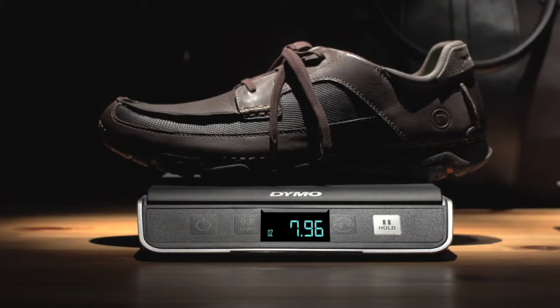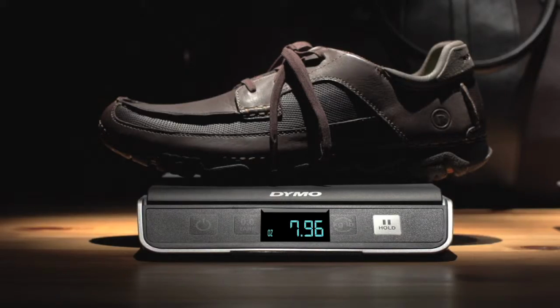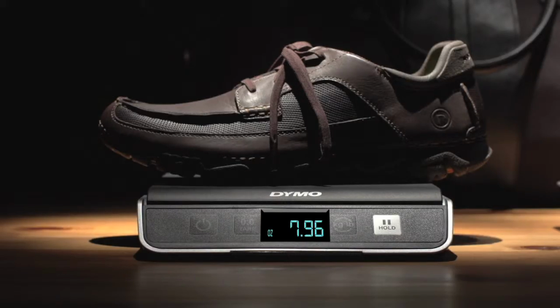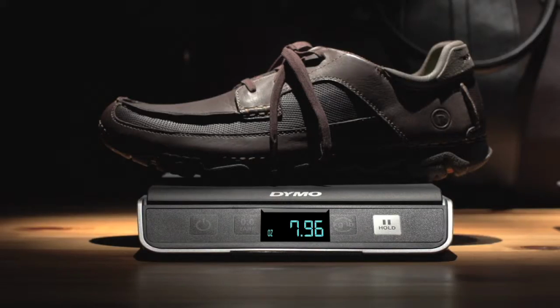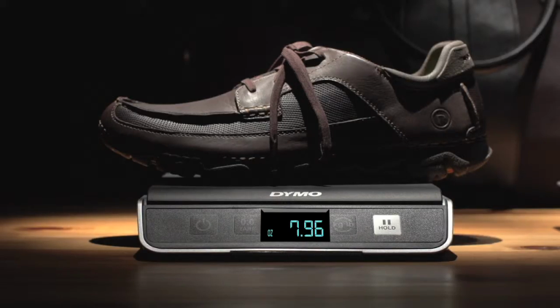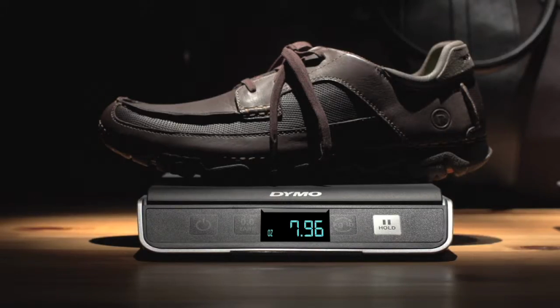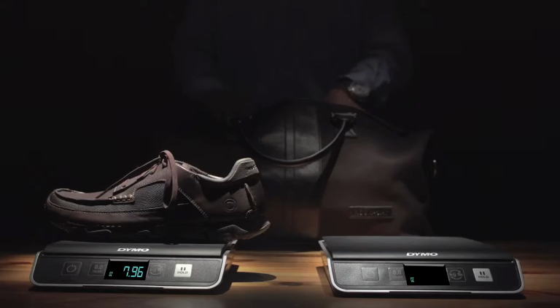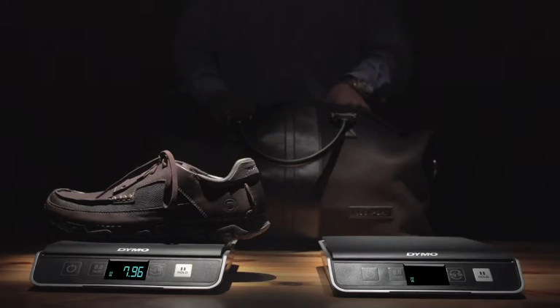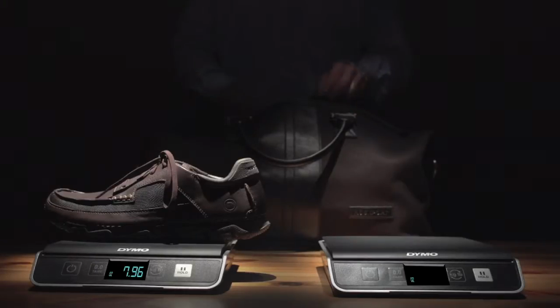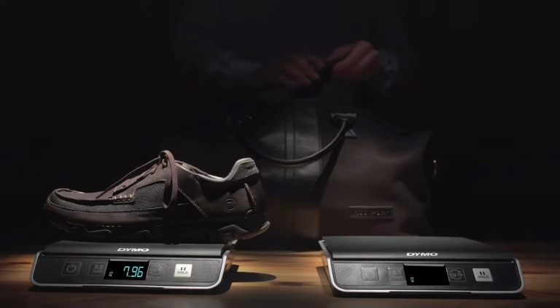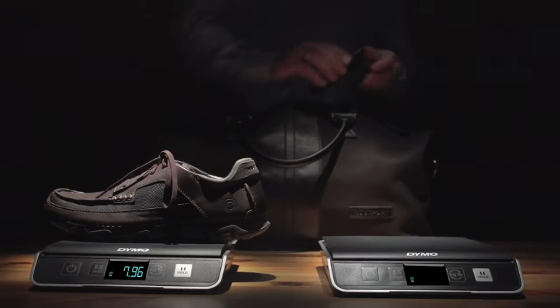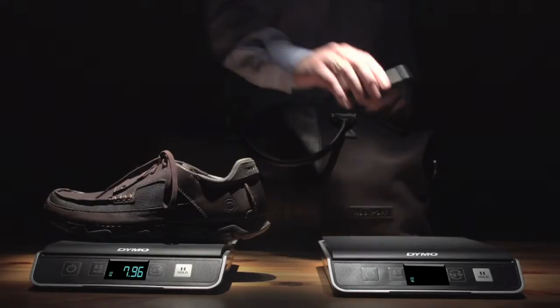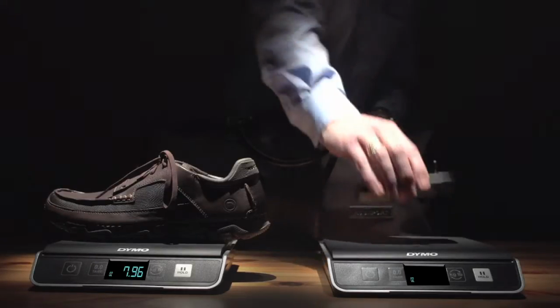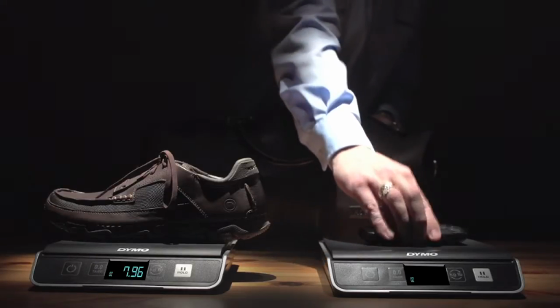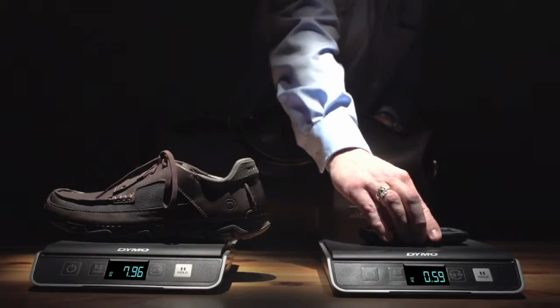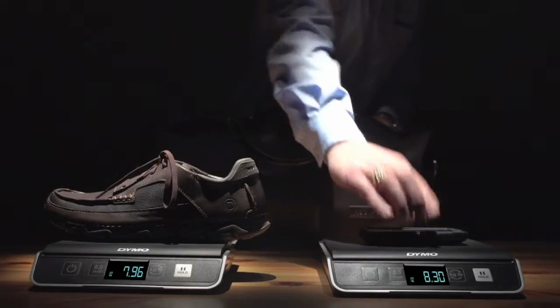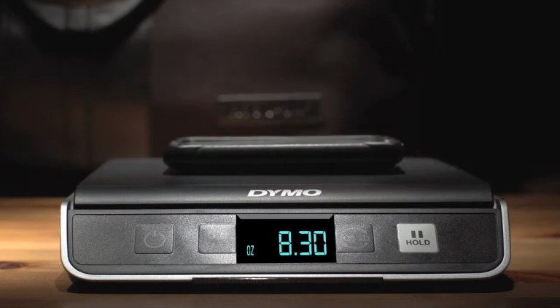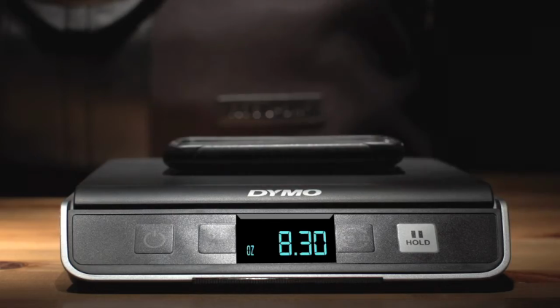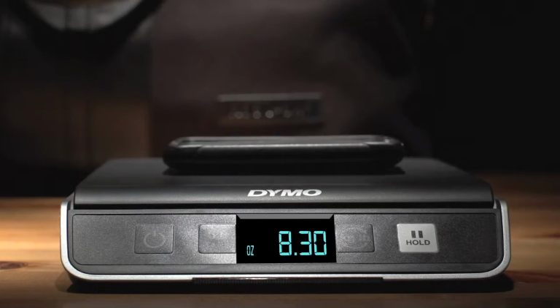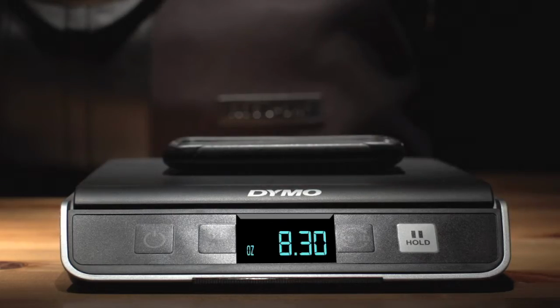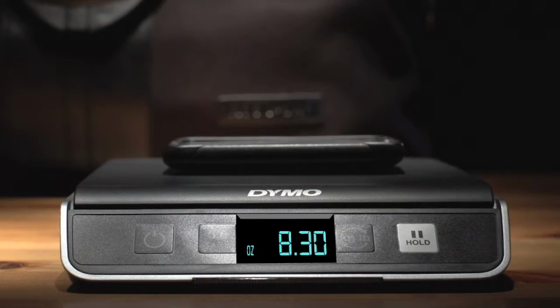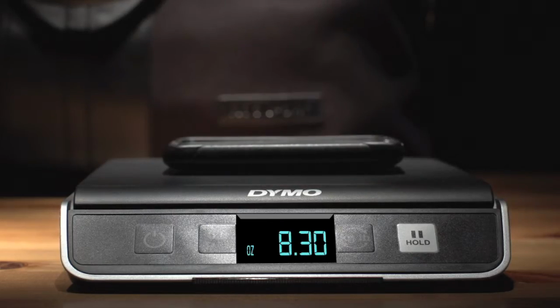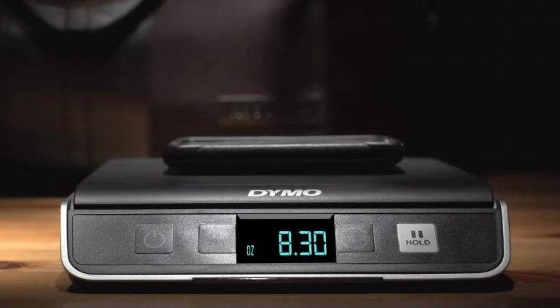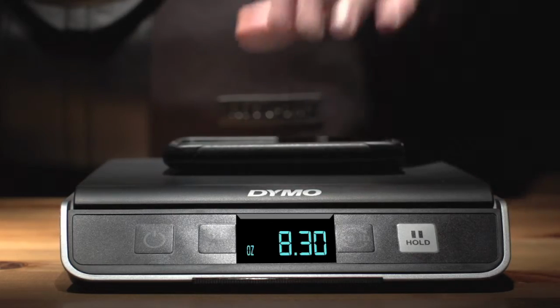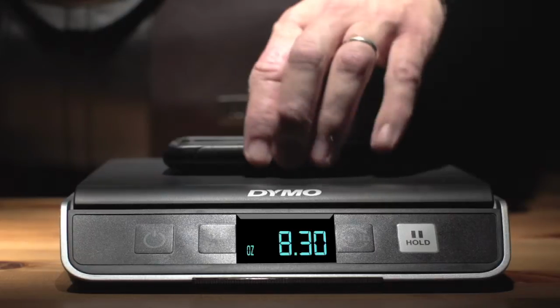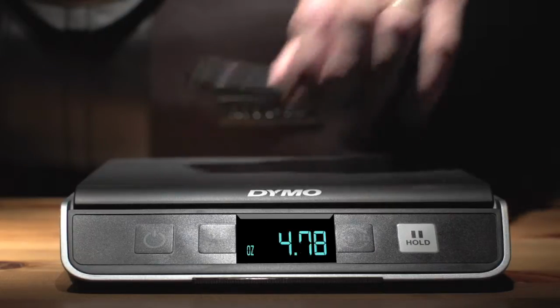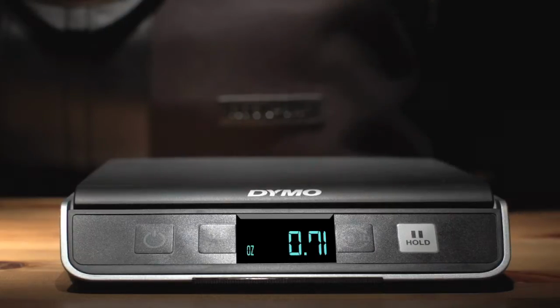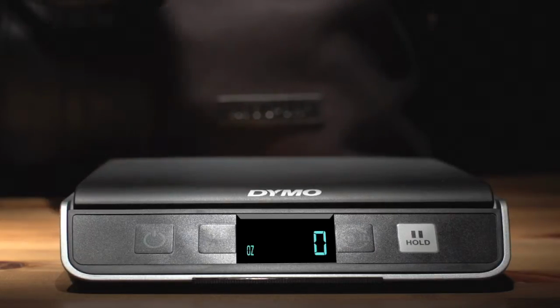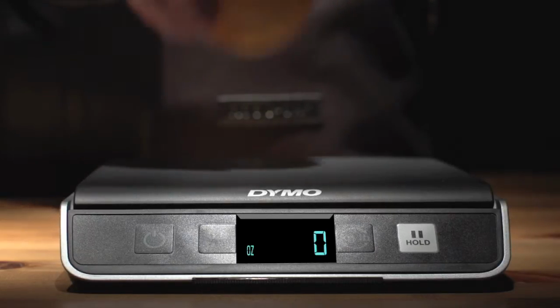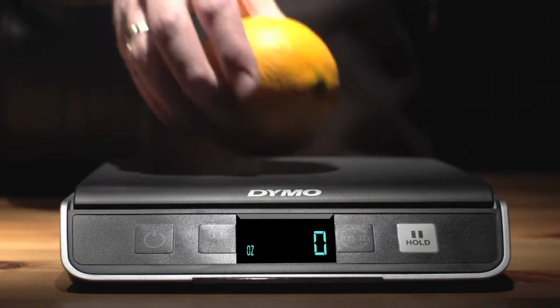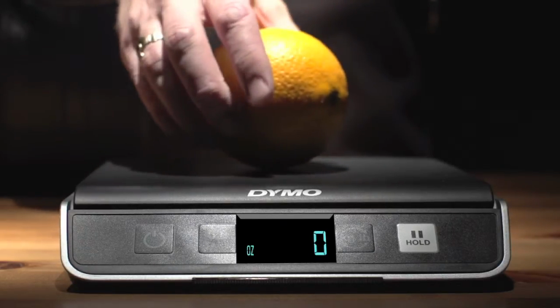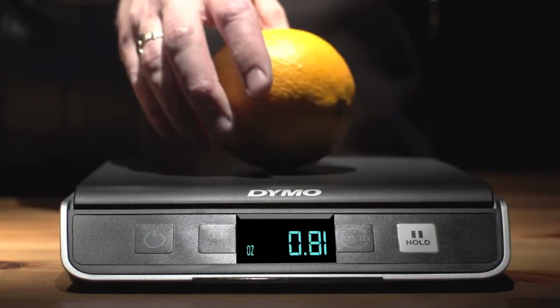Hmm, interesting. Let's try my iPod. I wonder how the Rock Sports Light compares to an orange, my daily snack.